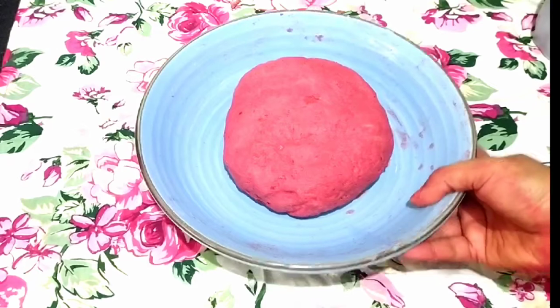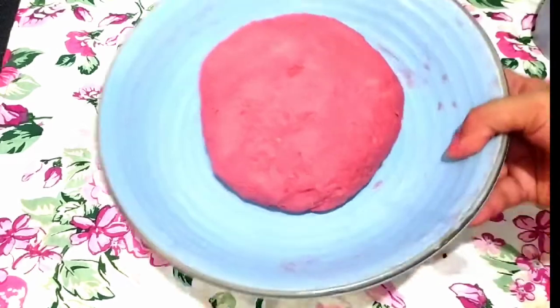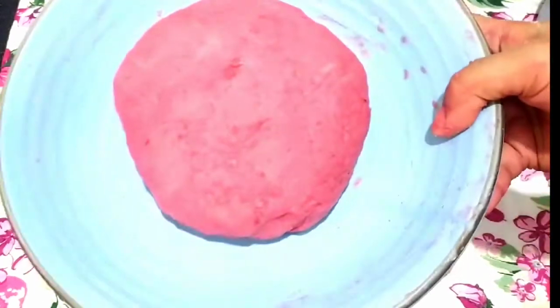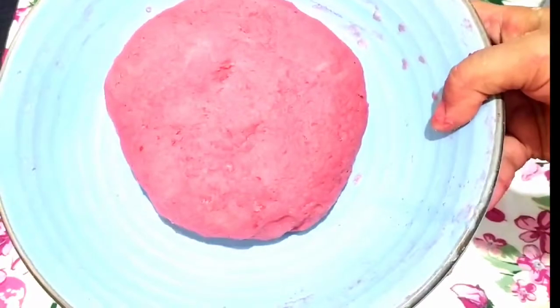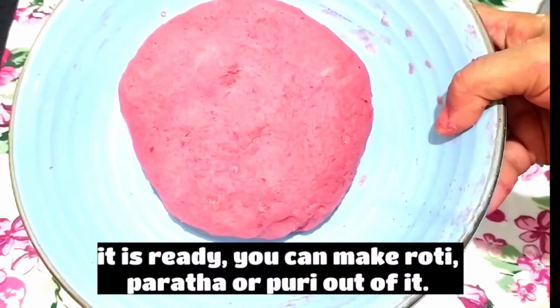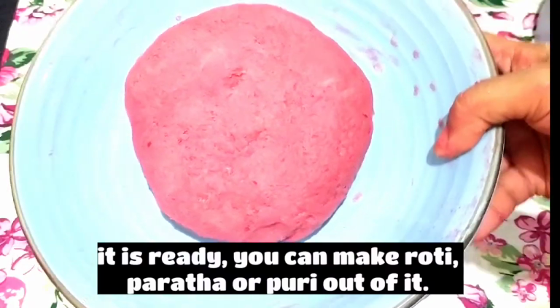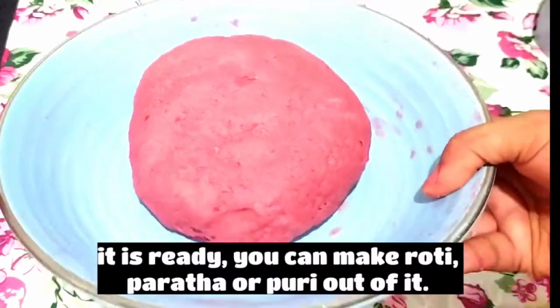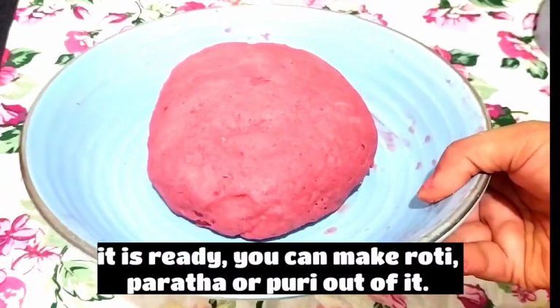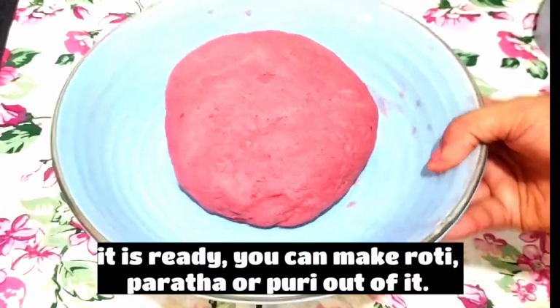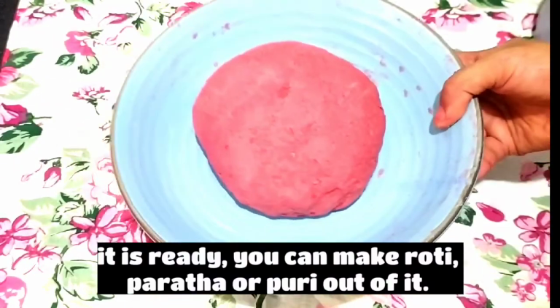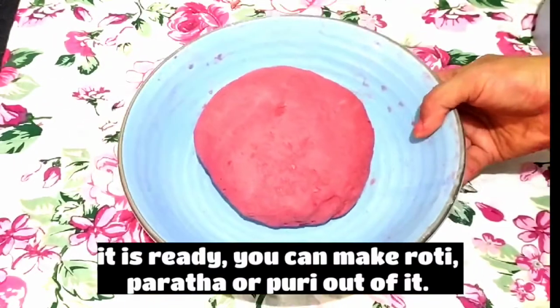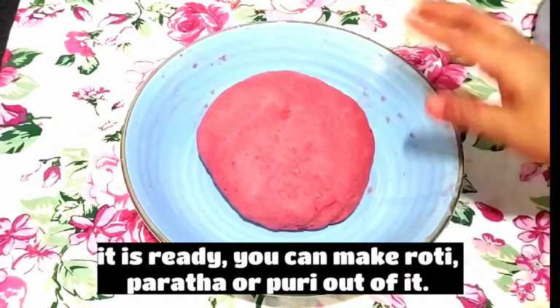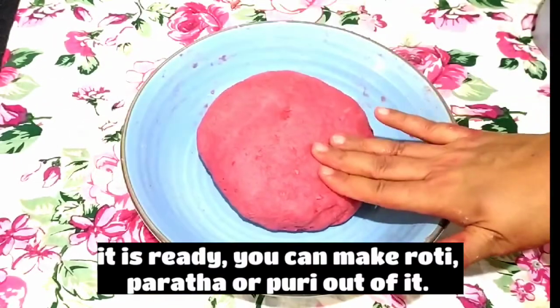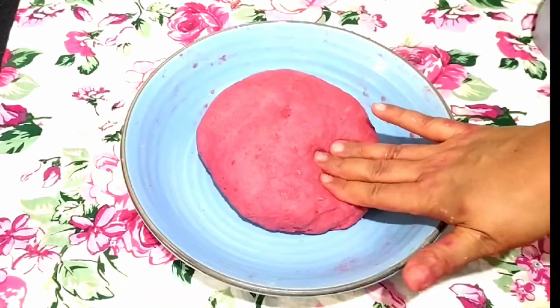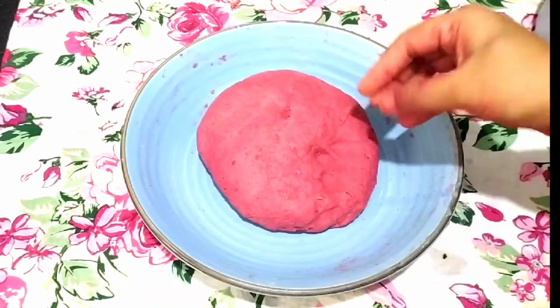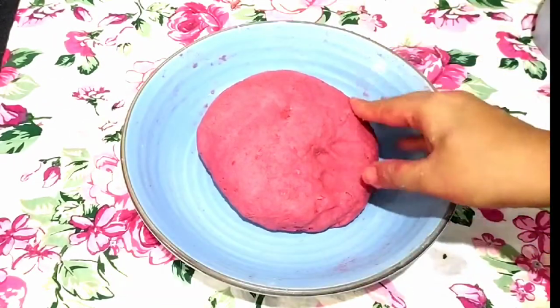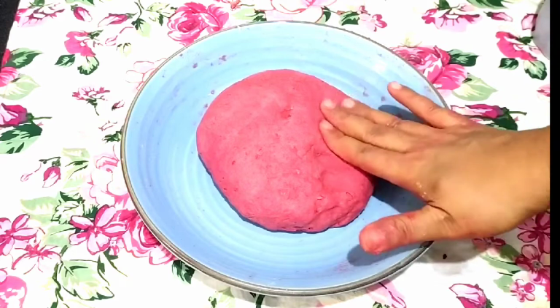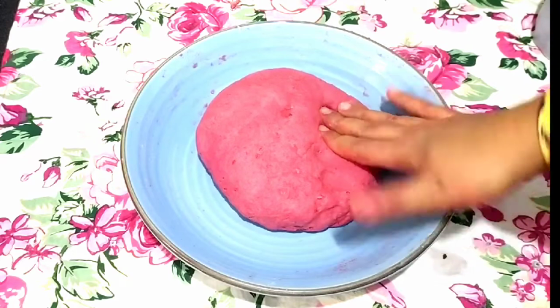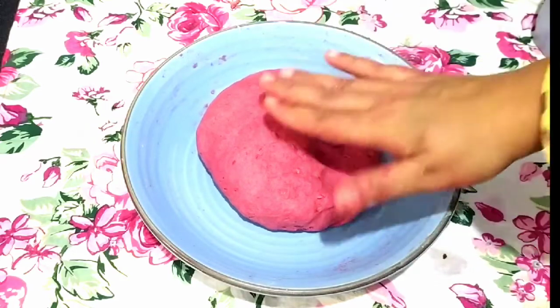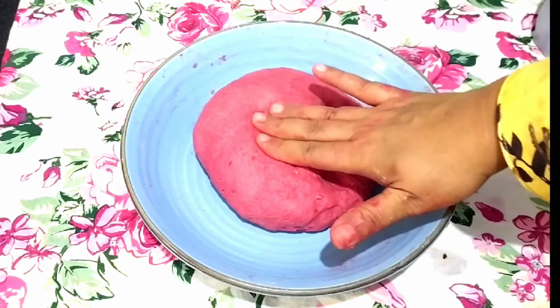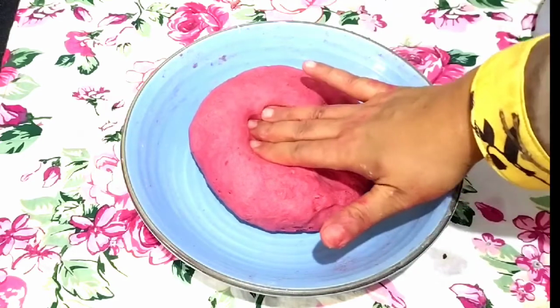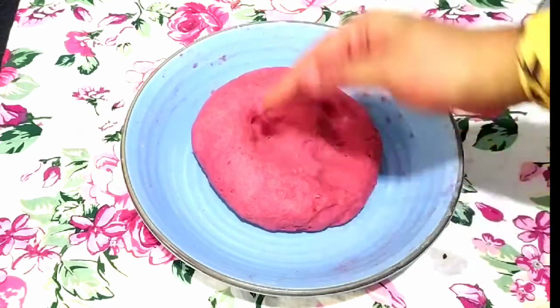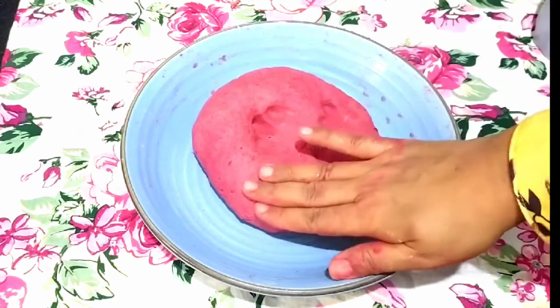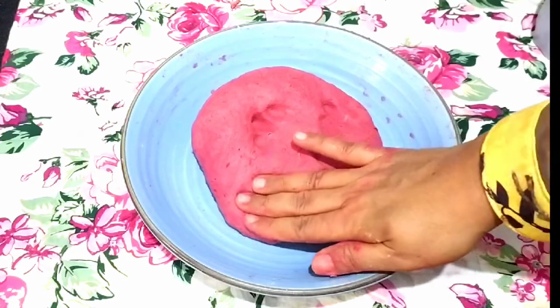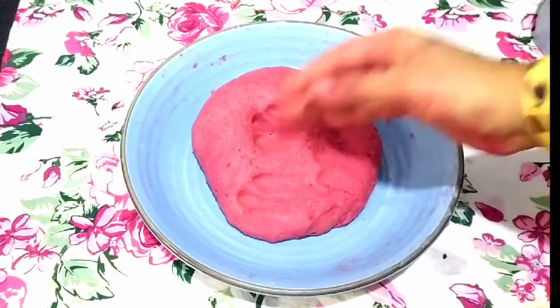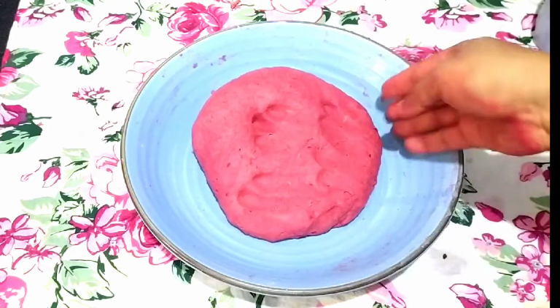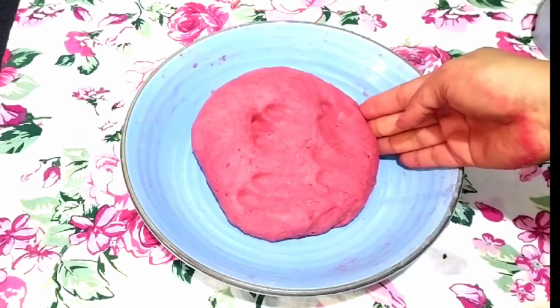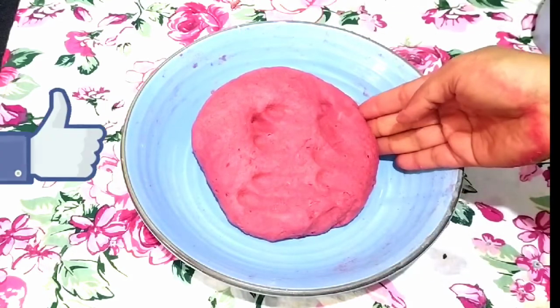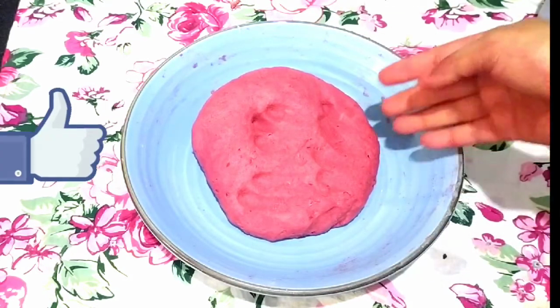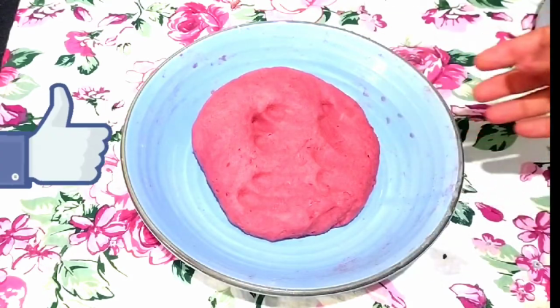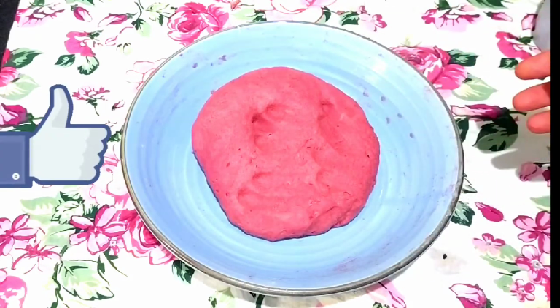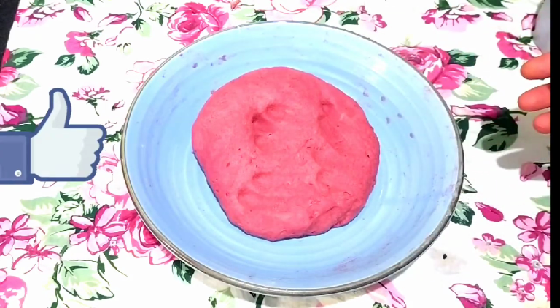You can make anything from this dough — paratha, puri, or roti. You must include it in your diet. This is very healthy, and for children, this is a great way to get them to eat beetroot.